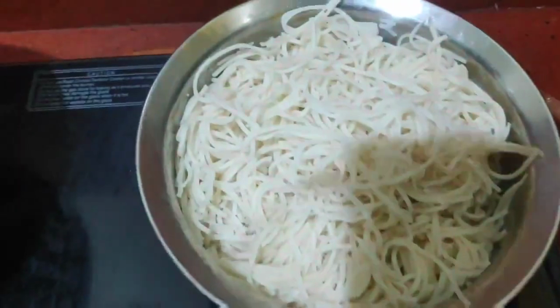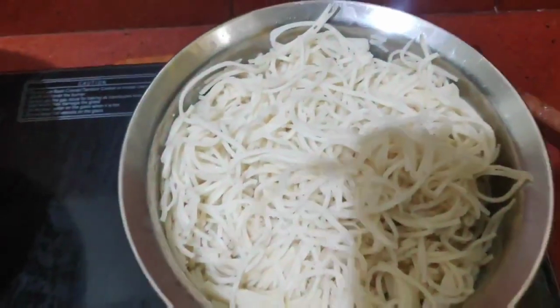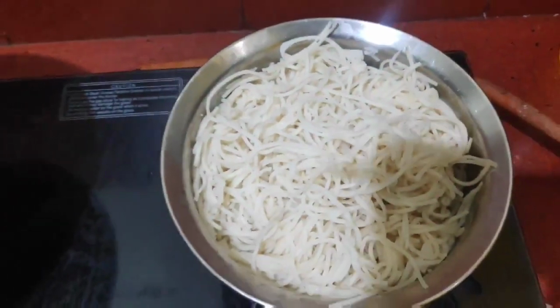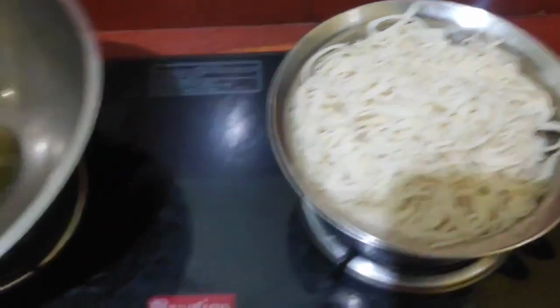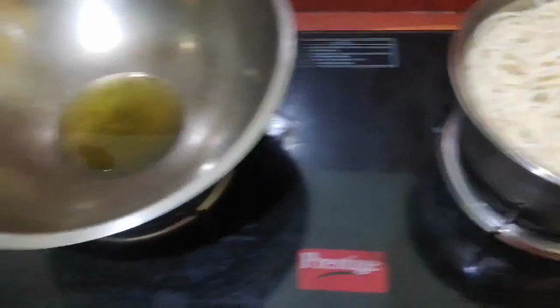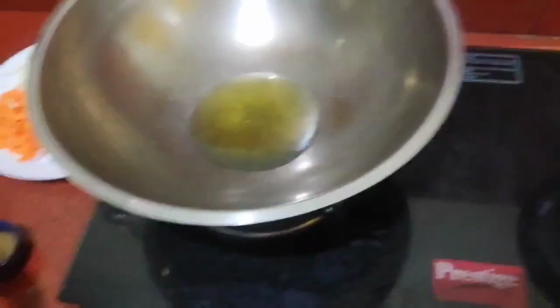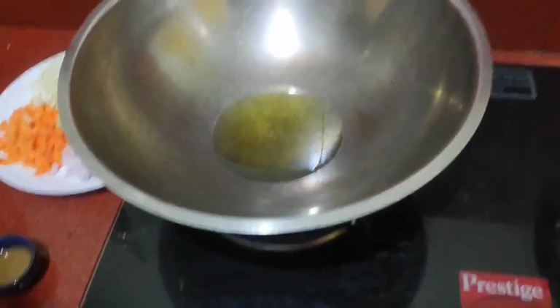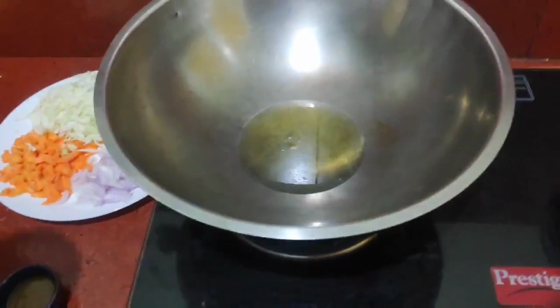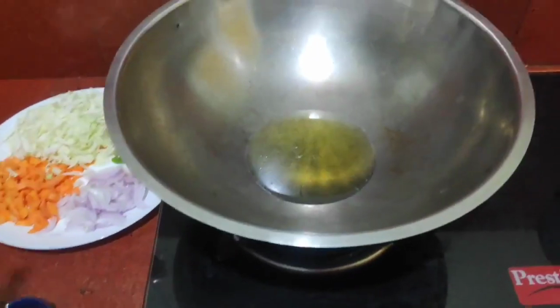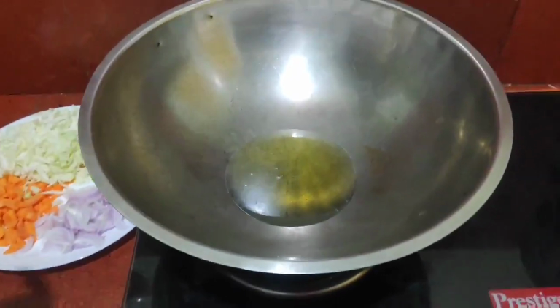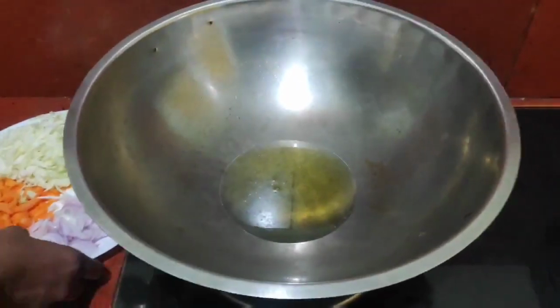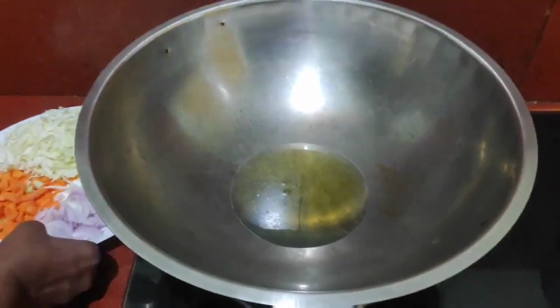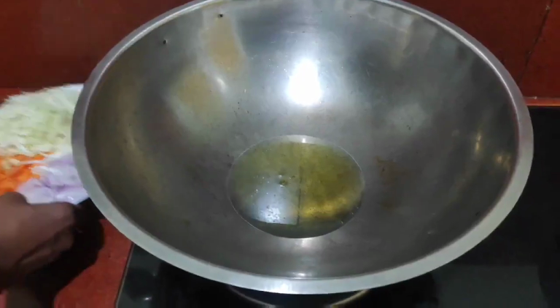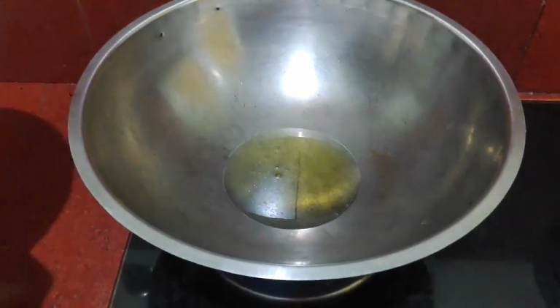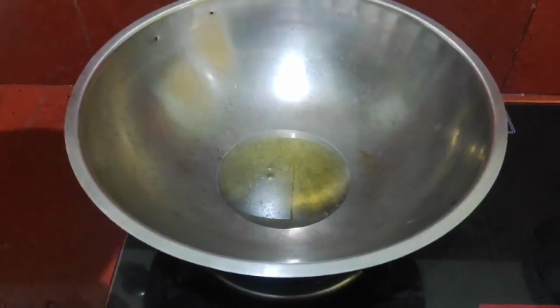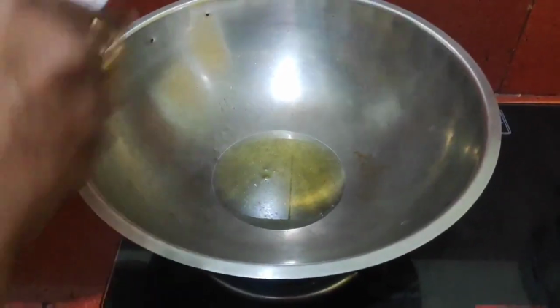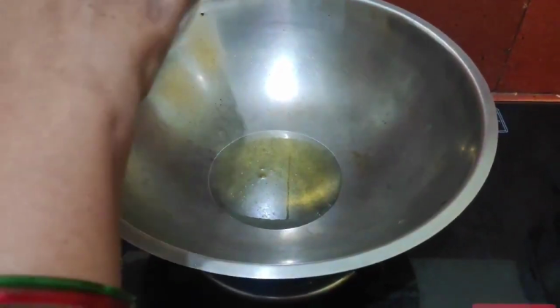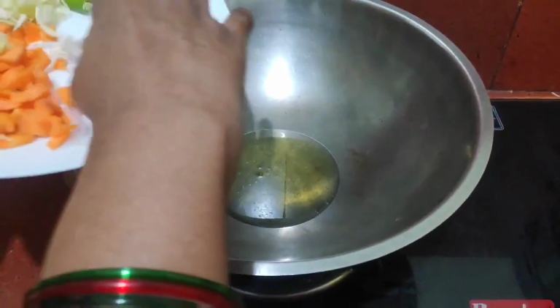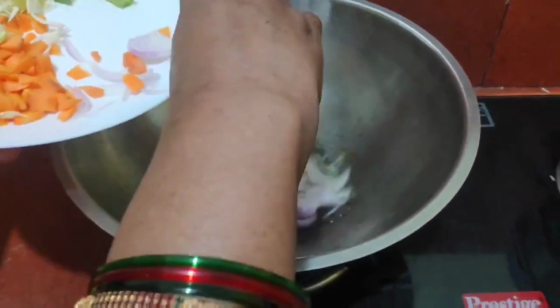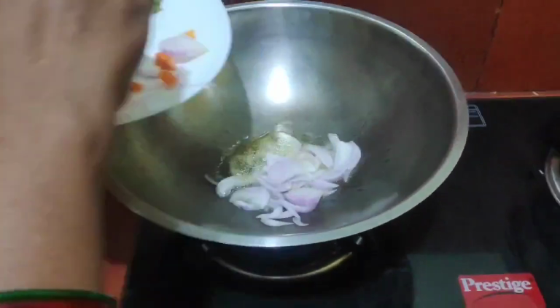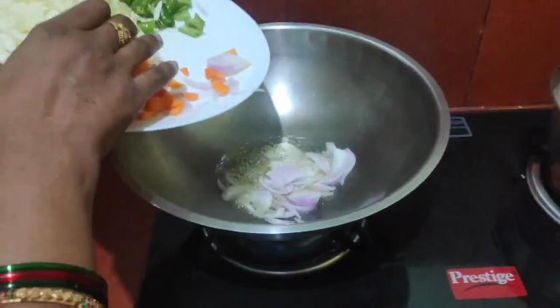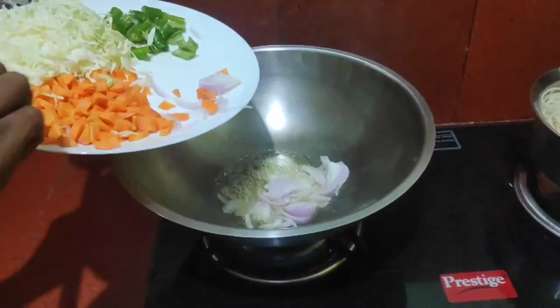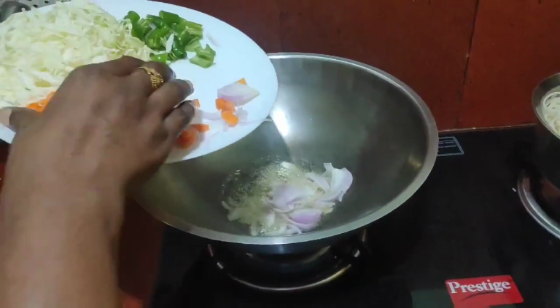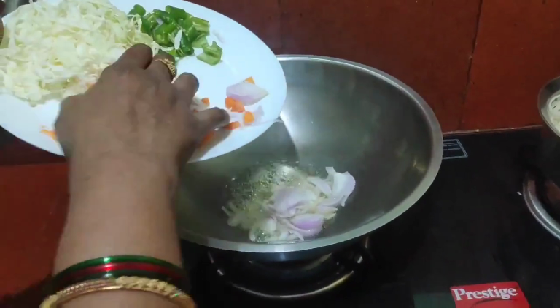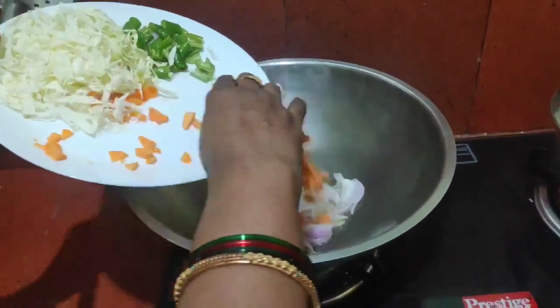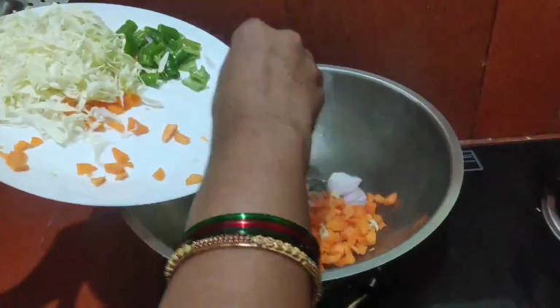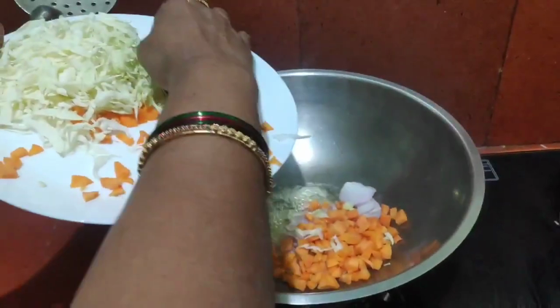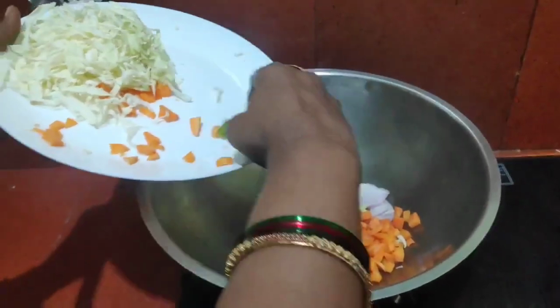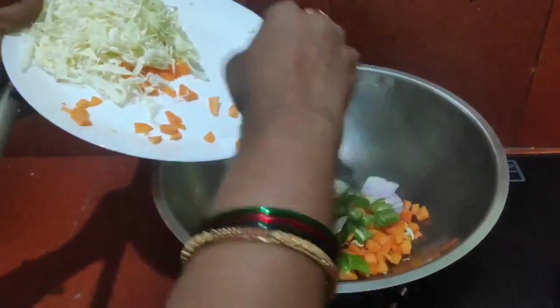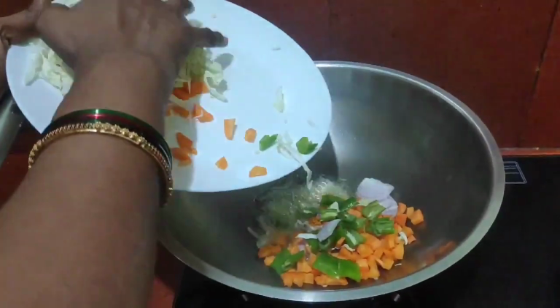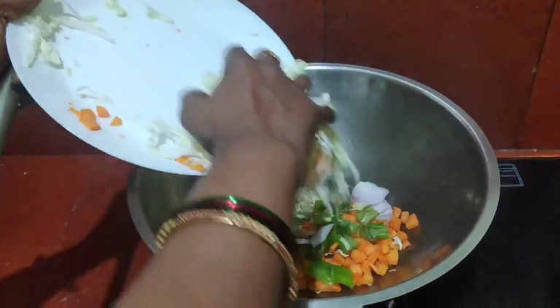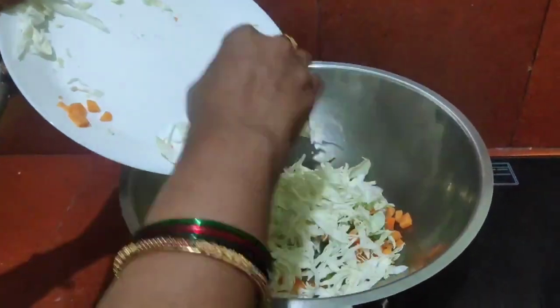Now we will cook the noodles. First, we will cook the carrots, capsicum and cabbage.